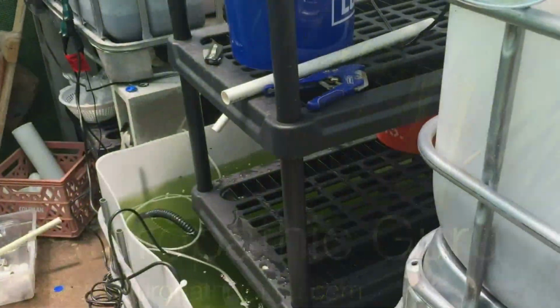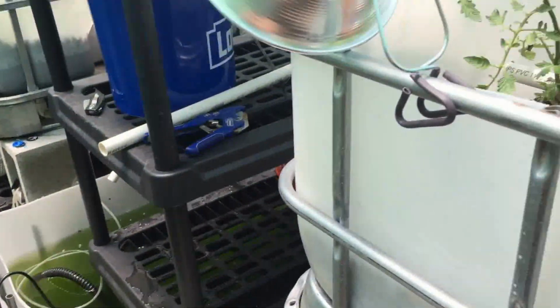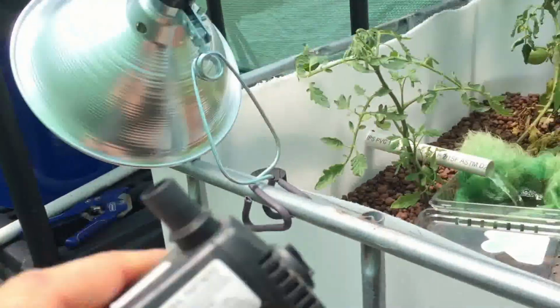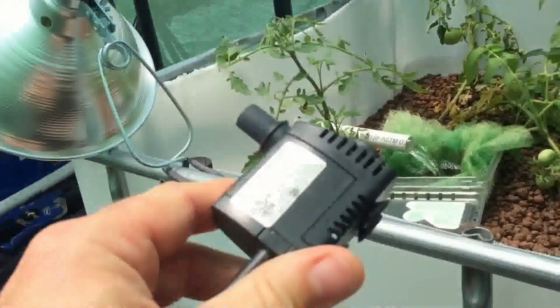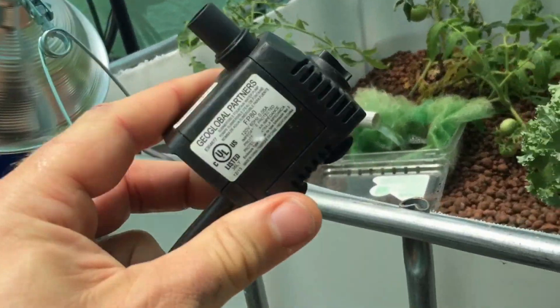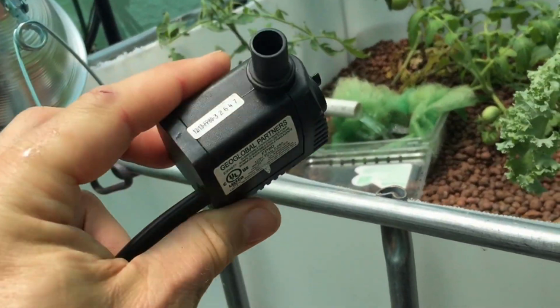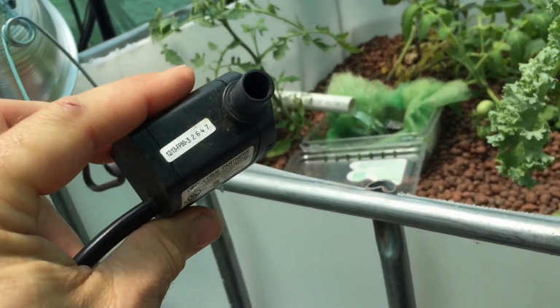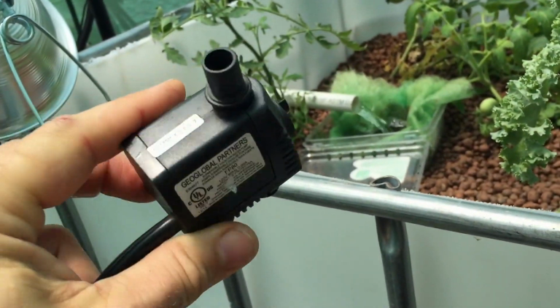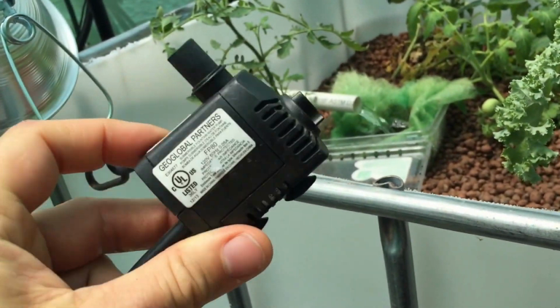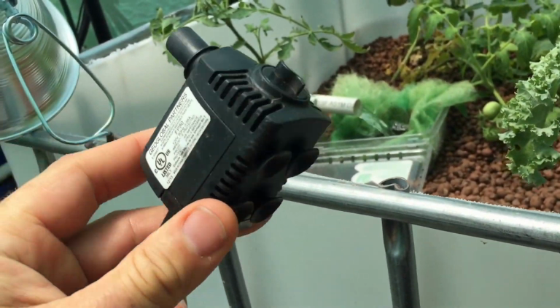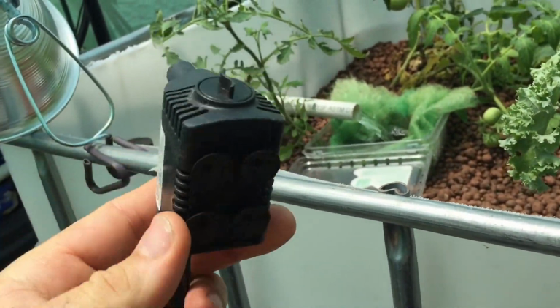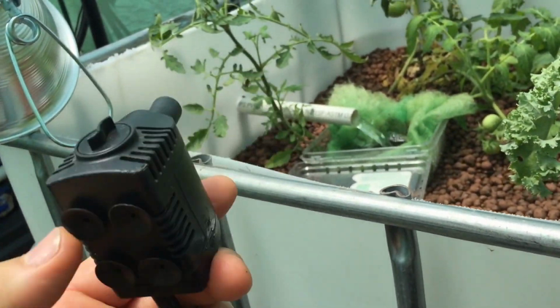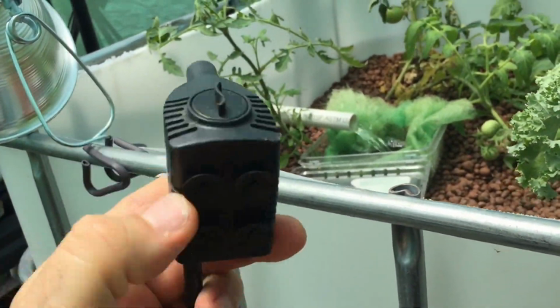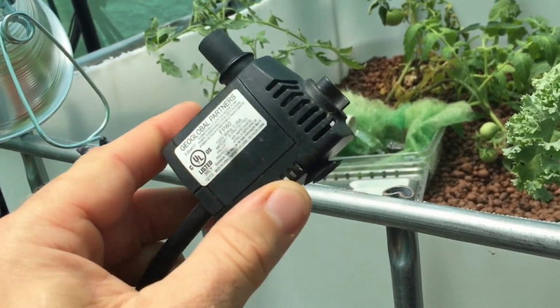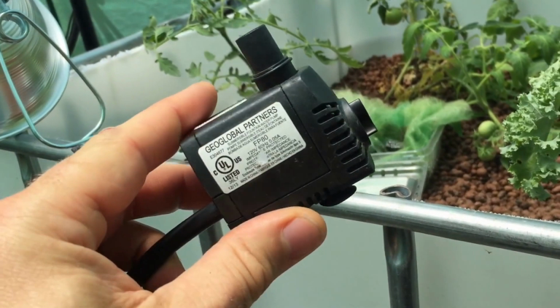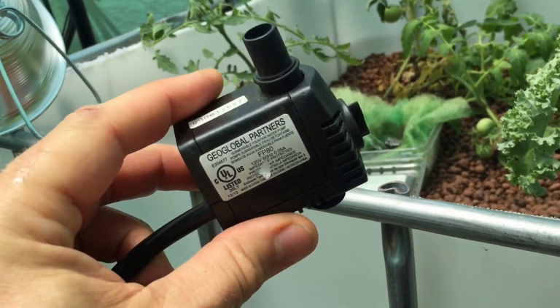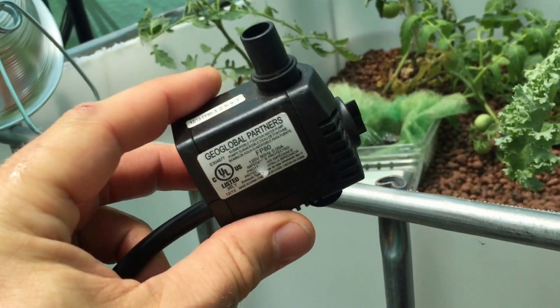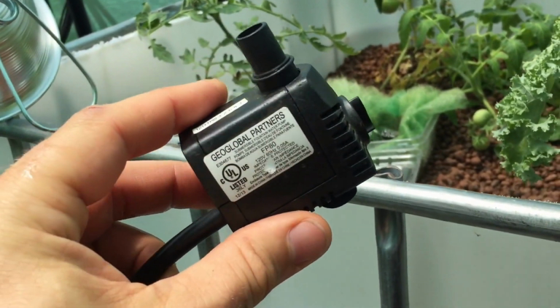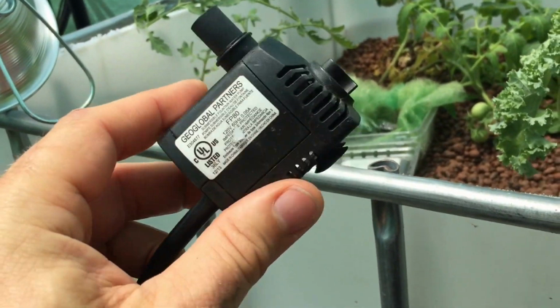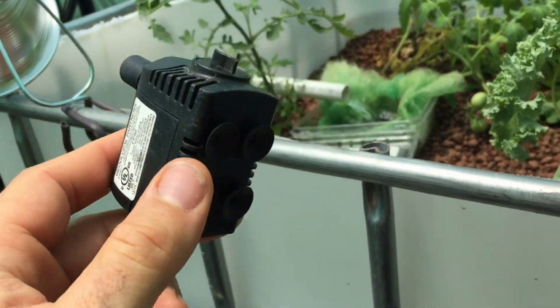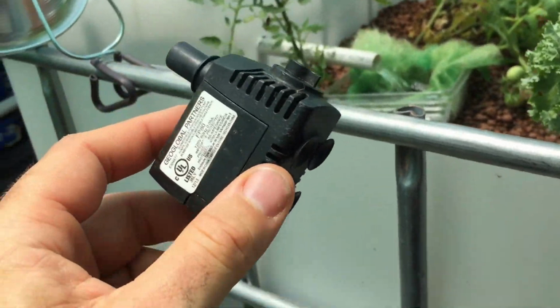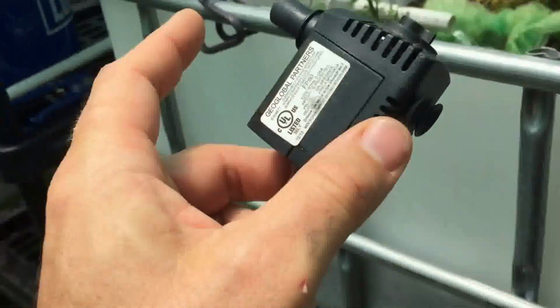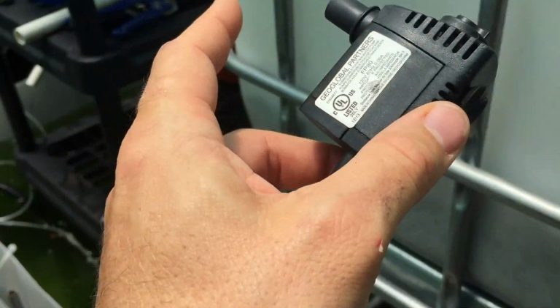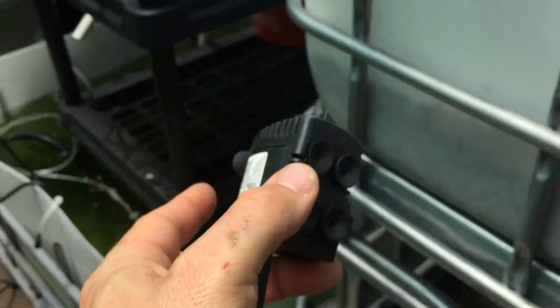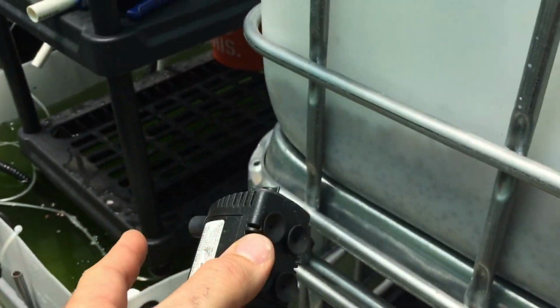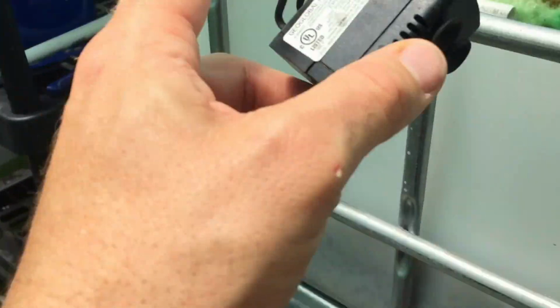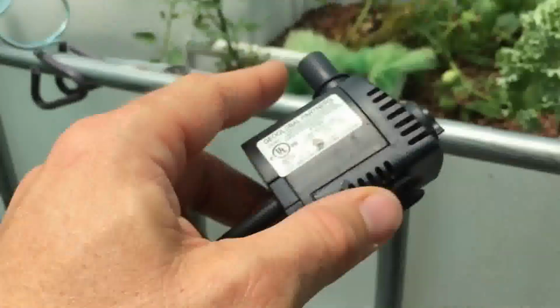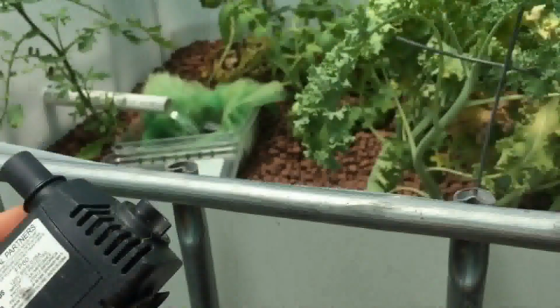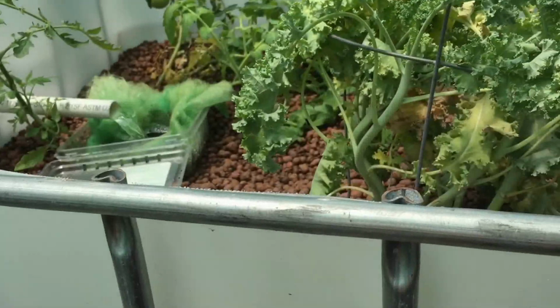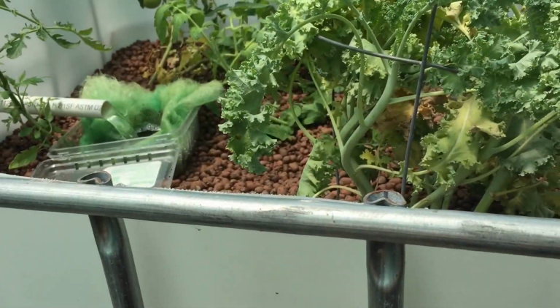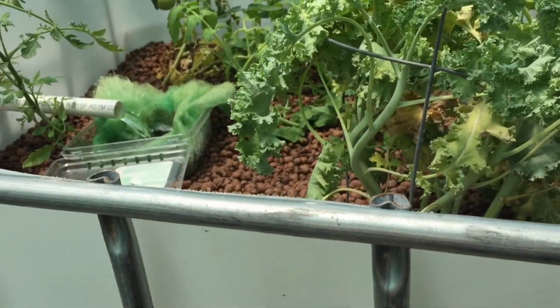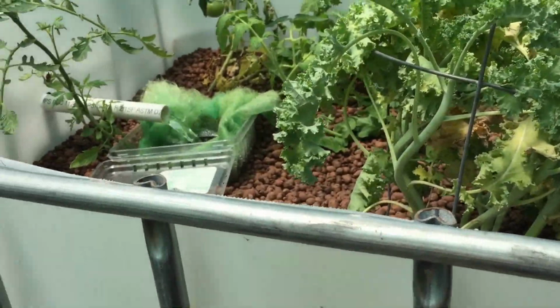My first pump was this little tiny pump — all I could afford was a little $10 pump. It circulated enough water from here to the grow bed that it worked.